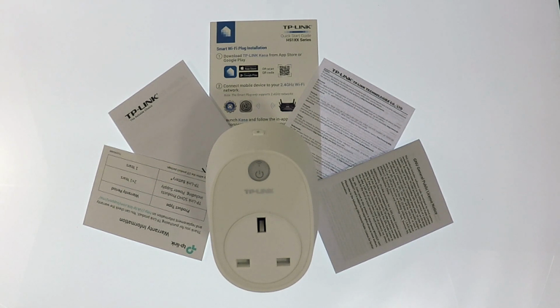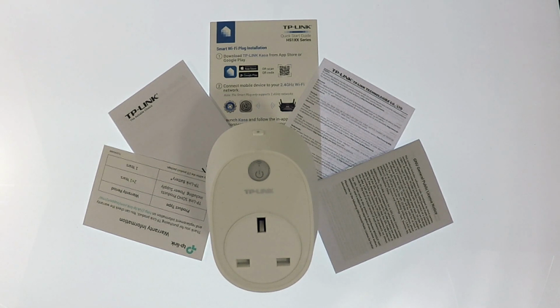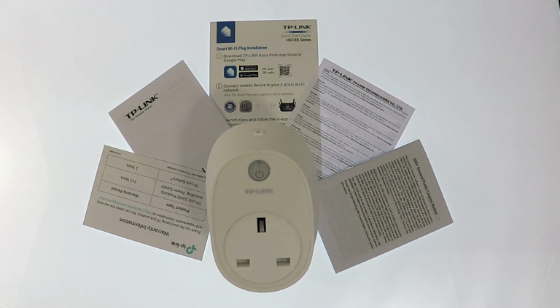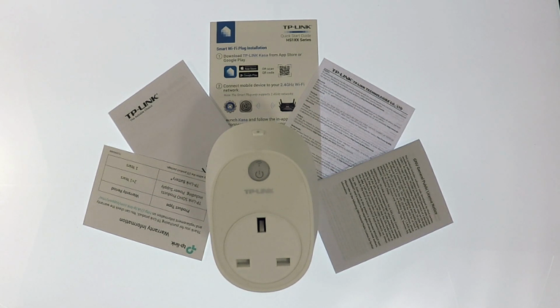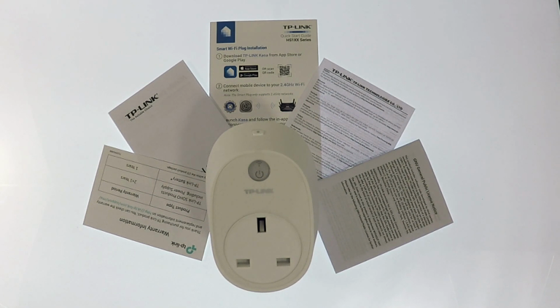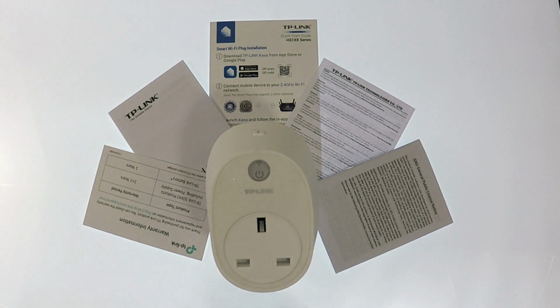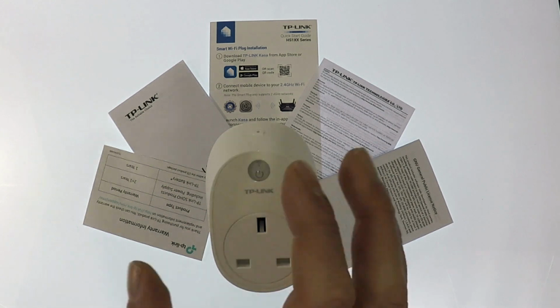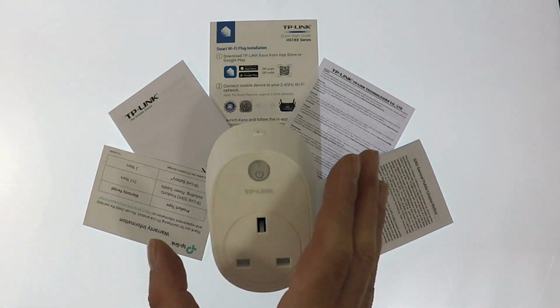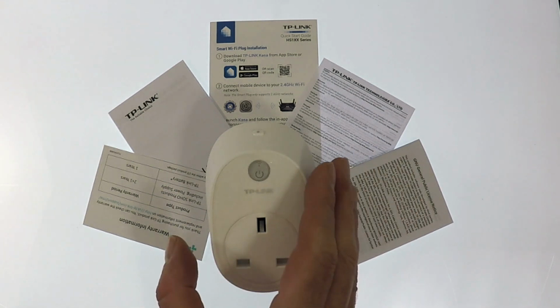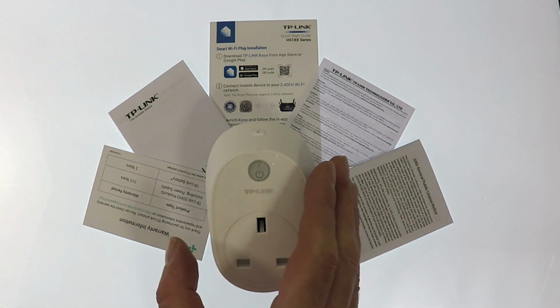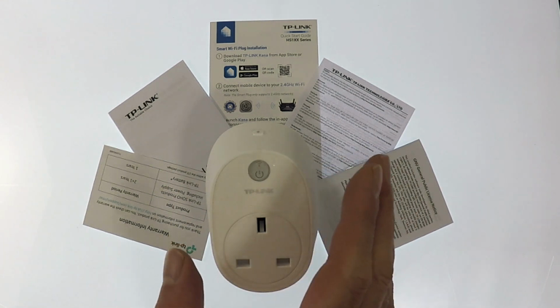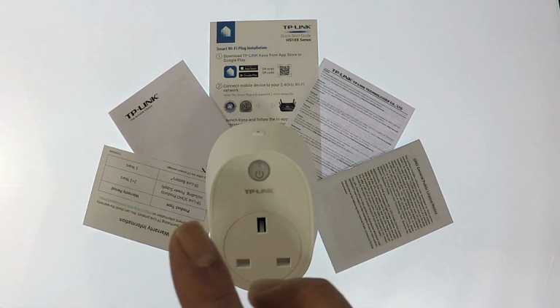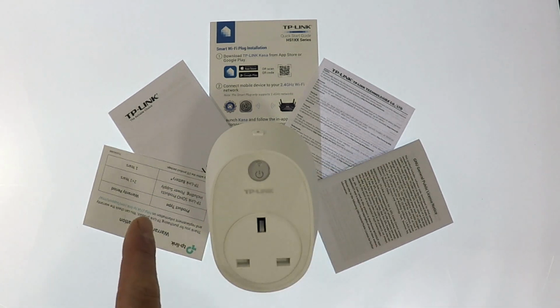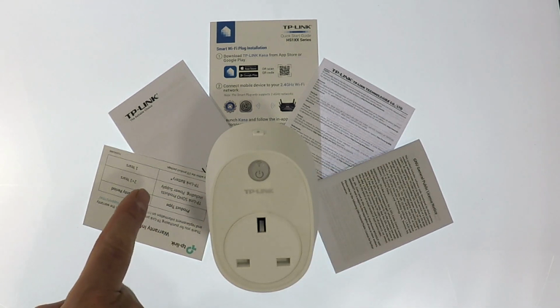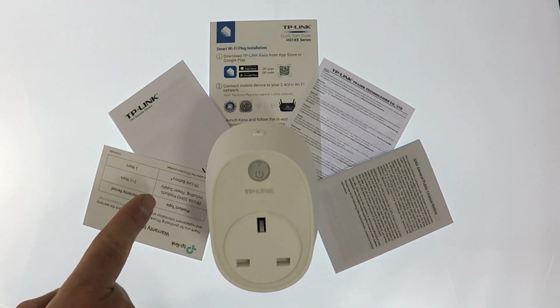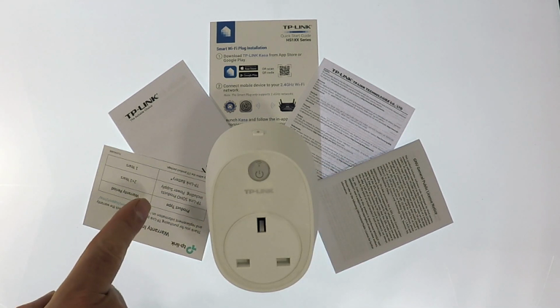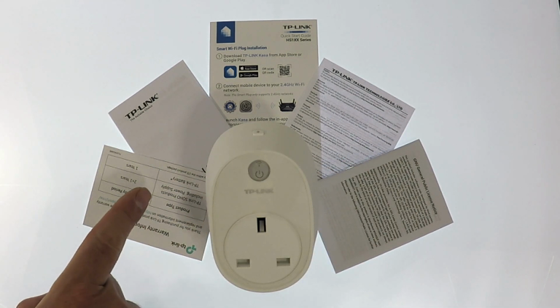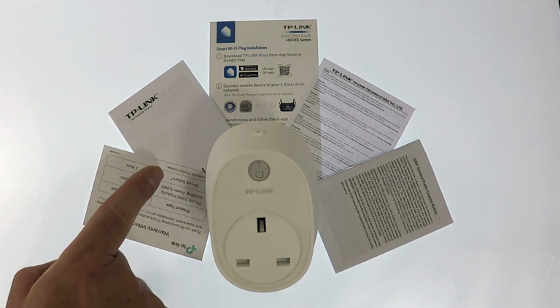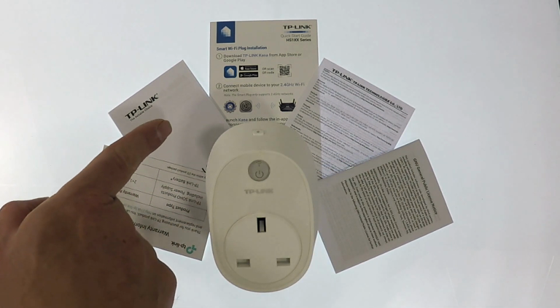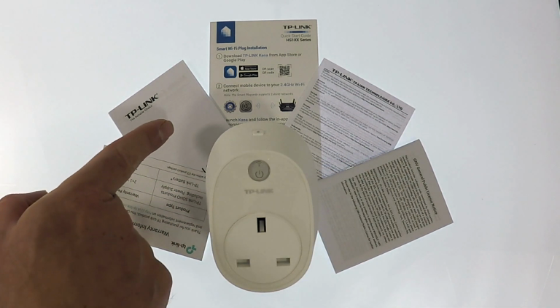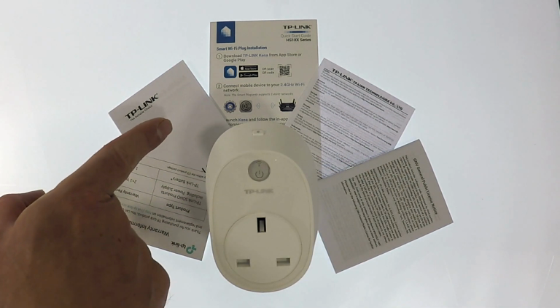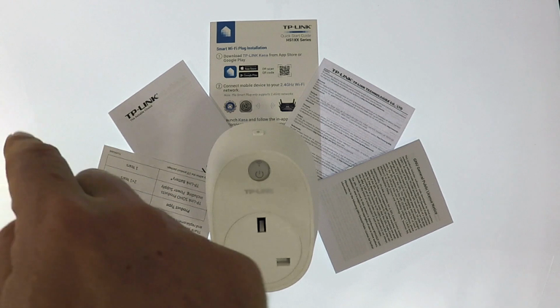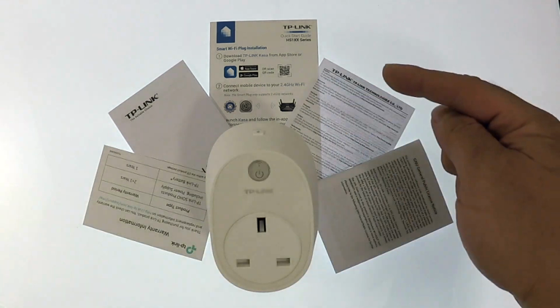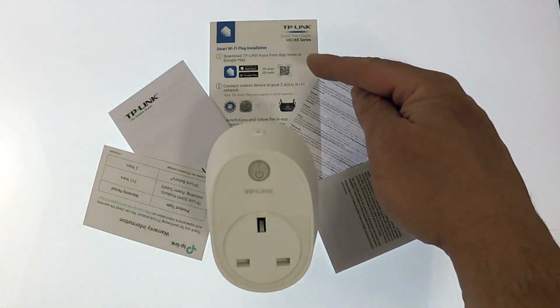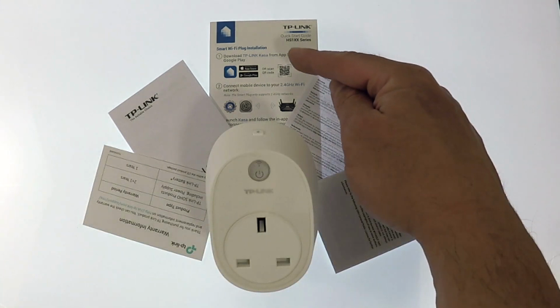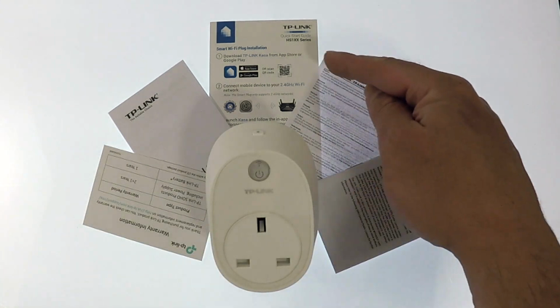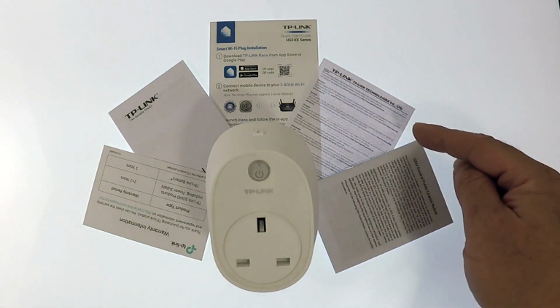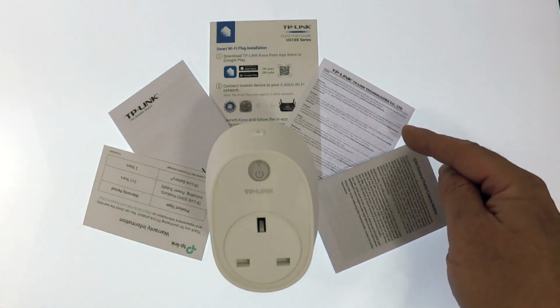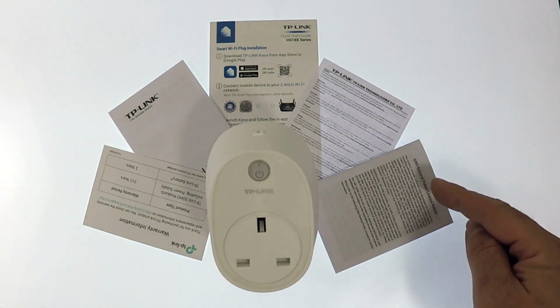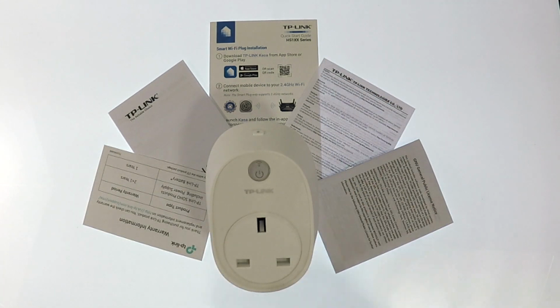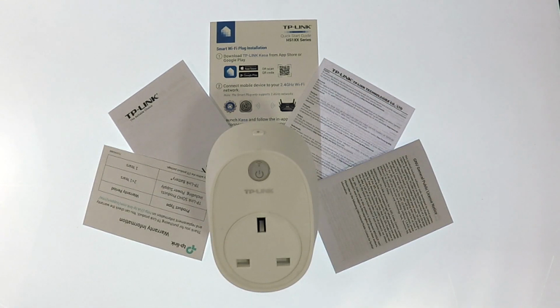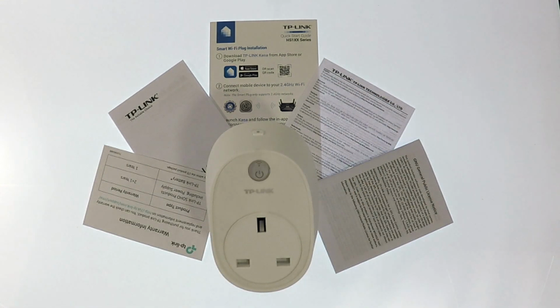Inside the box, you will find the Smart Plug, plus the warranty information, a setup guide, support details, and licensing documents.